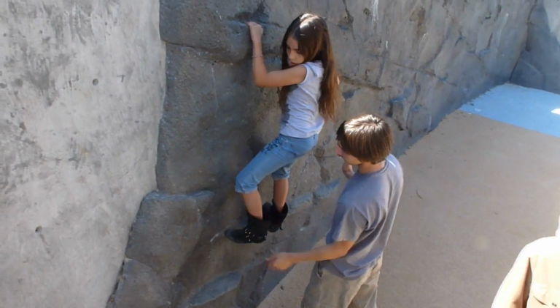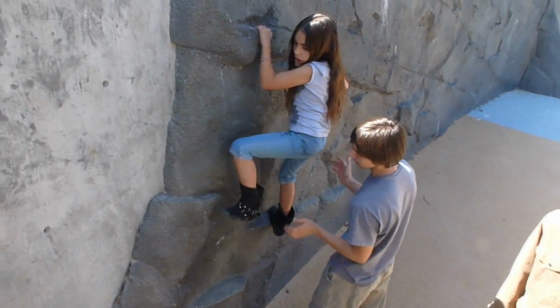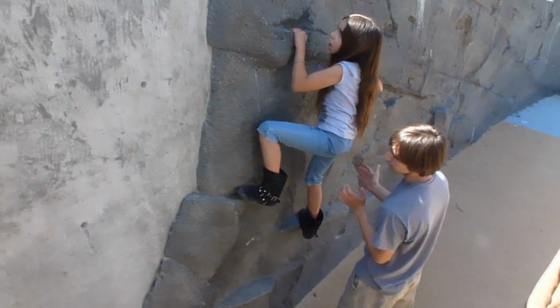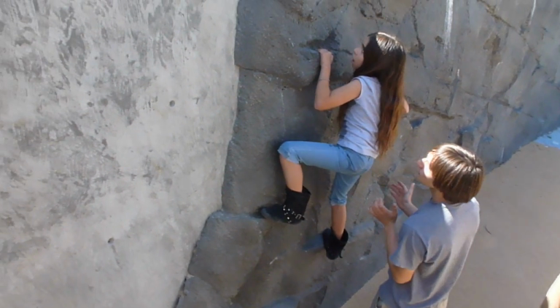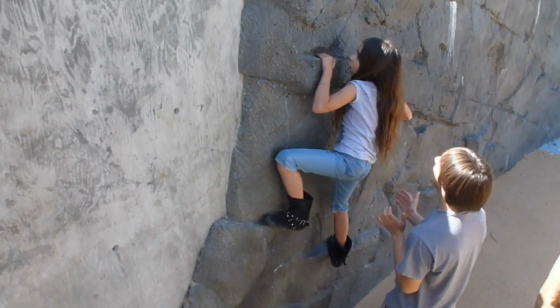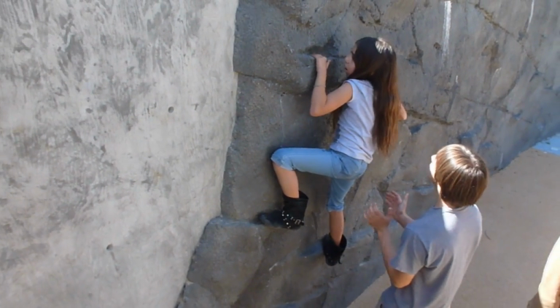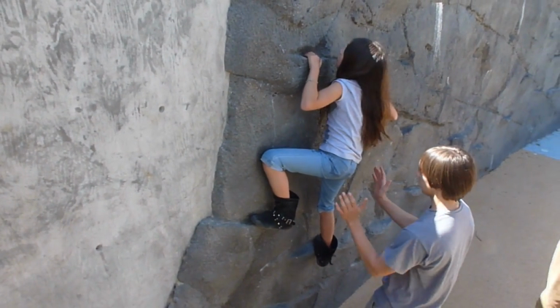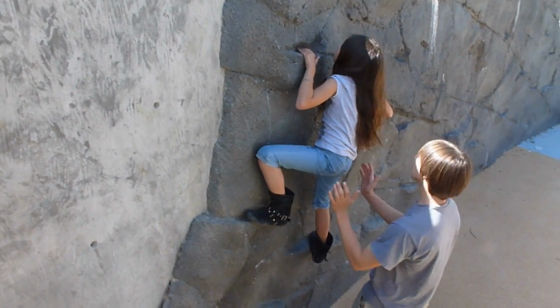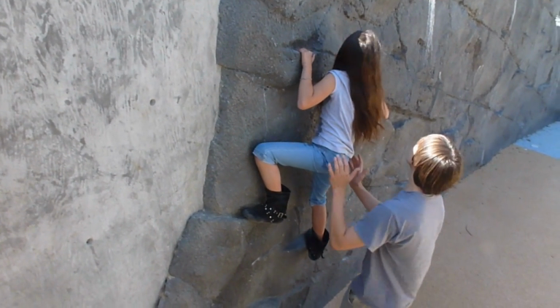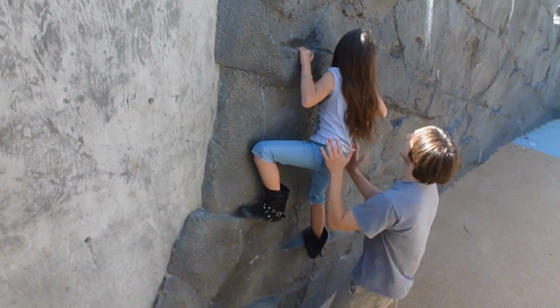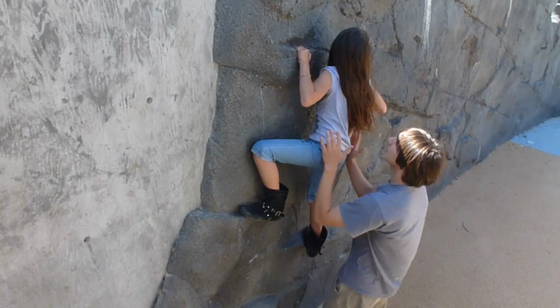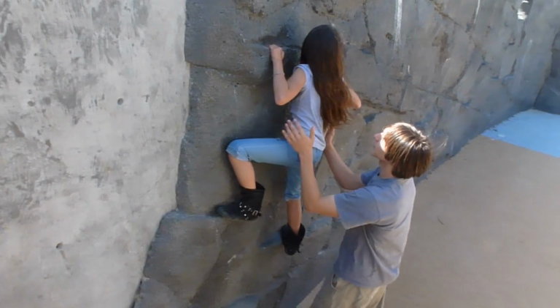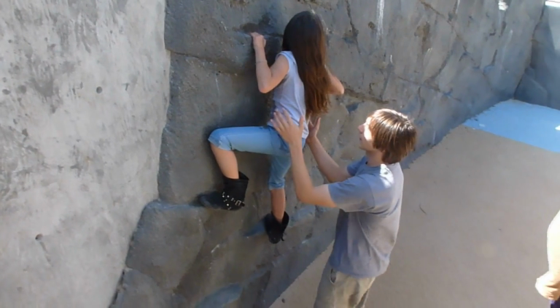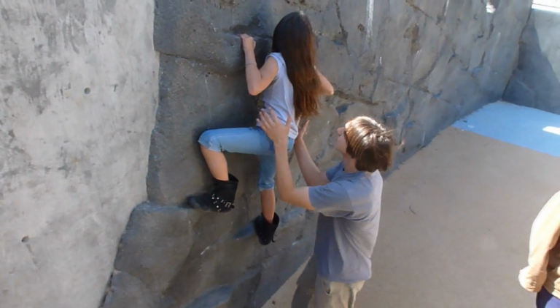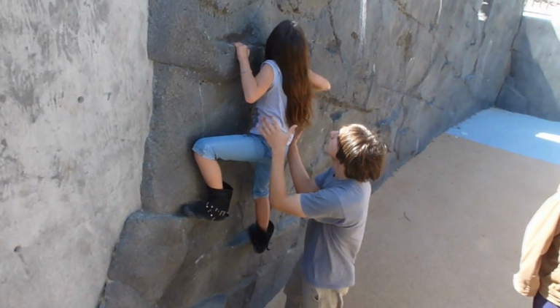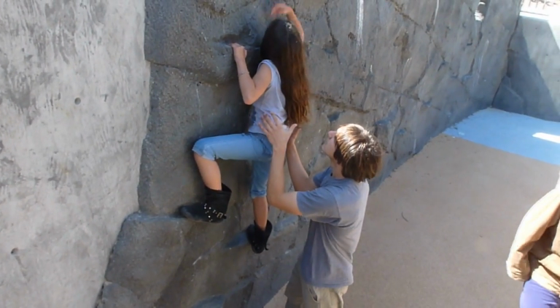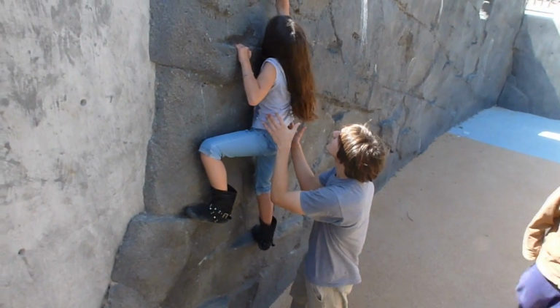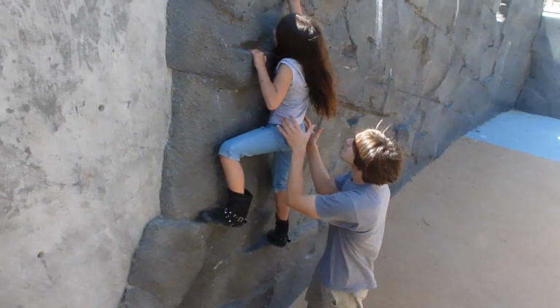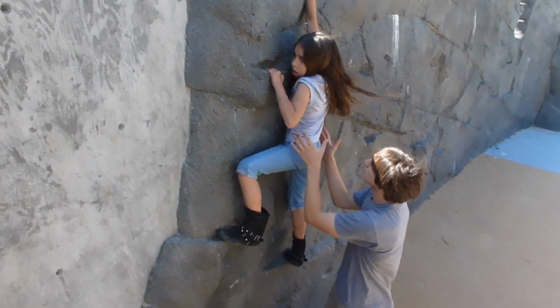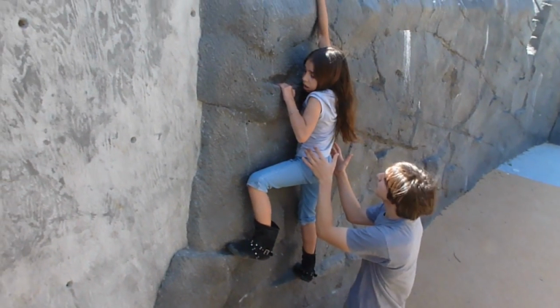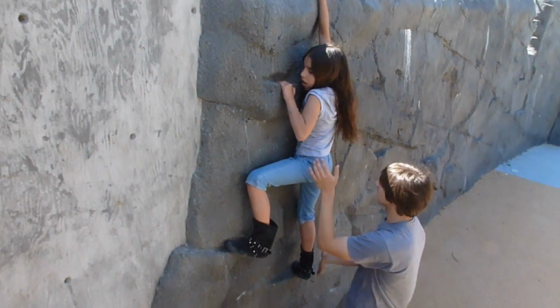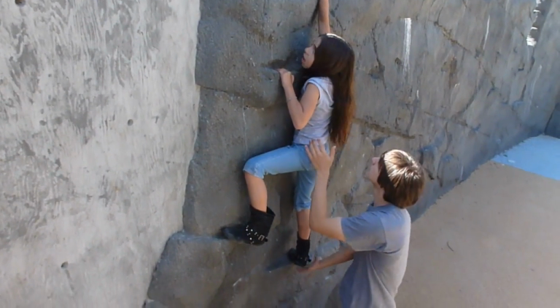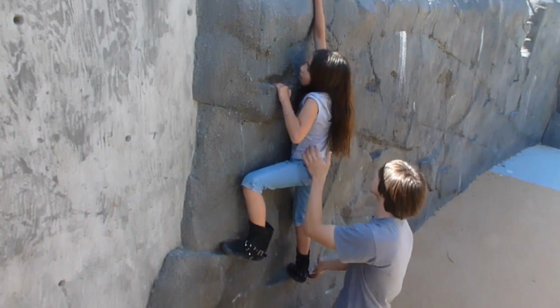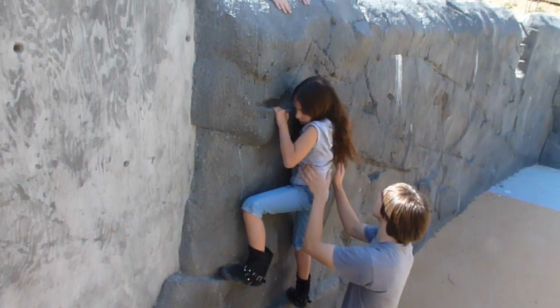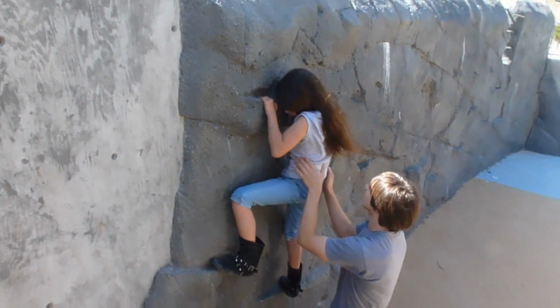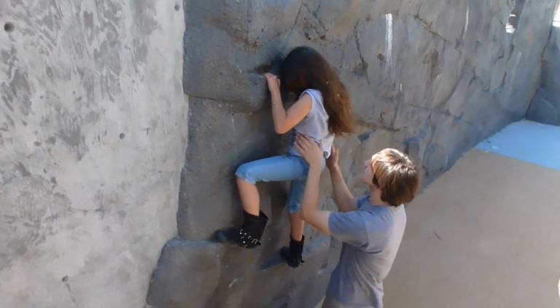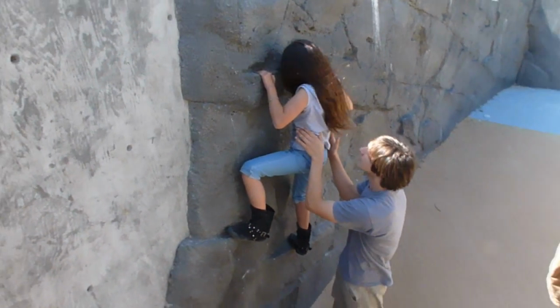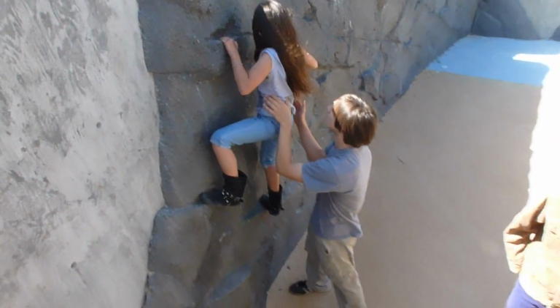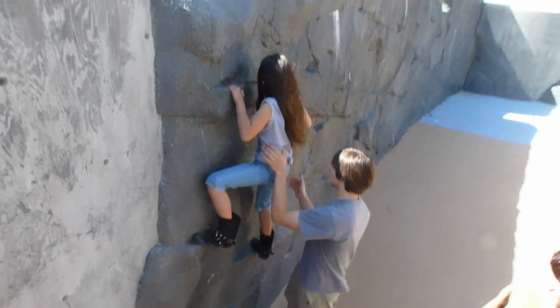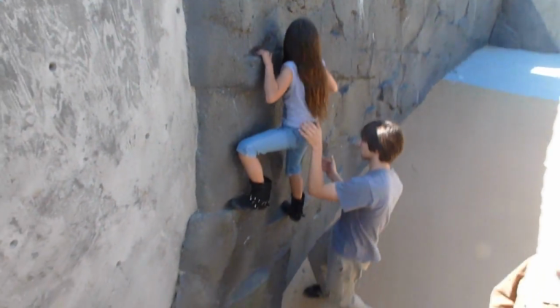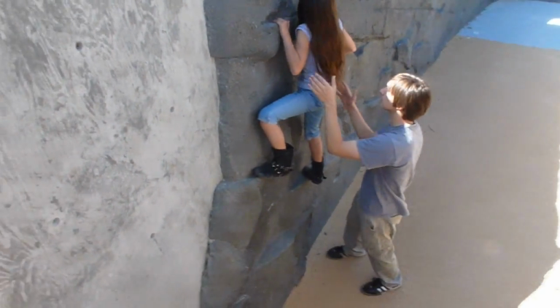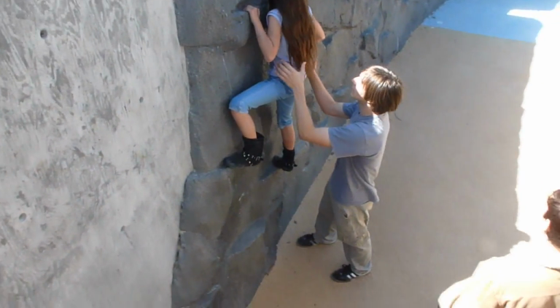Thomas, bread is only 99 cents at this store. No, don't worry — if you fall, I'll catch you. You just got to push up. It's kind of possible over here for her. It's hard to pull yourself up.